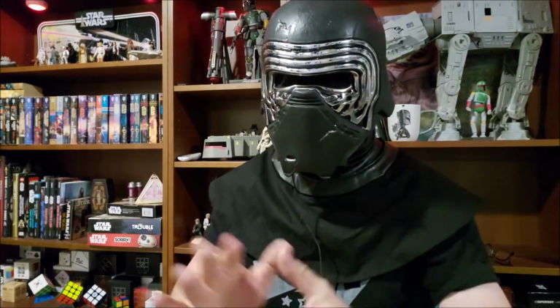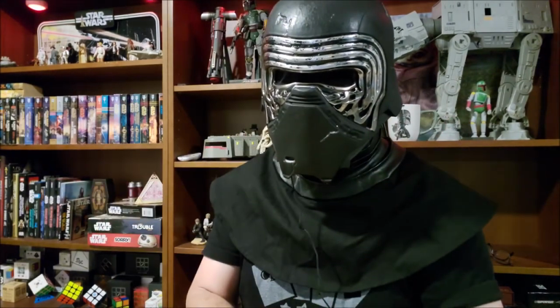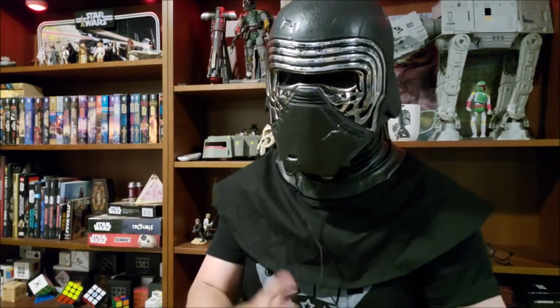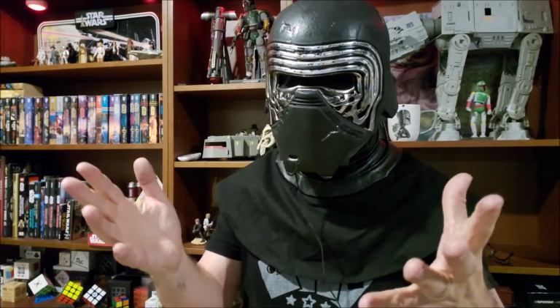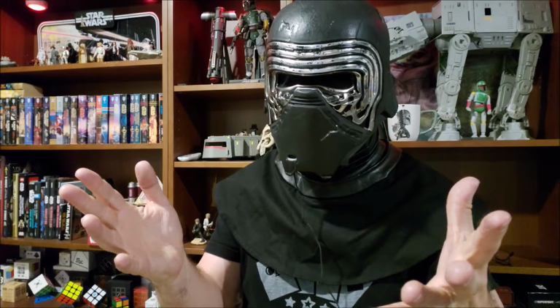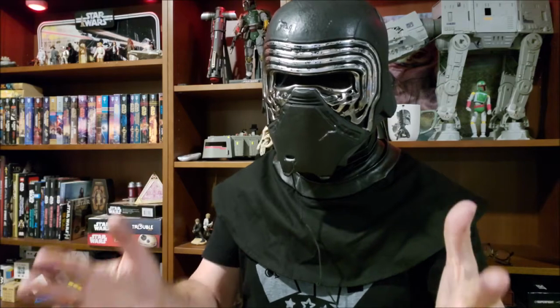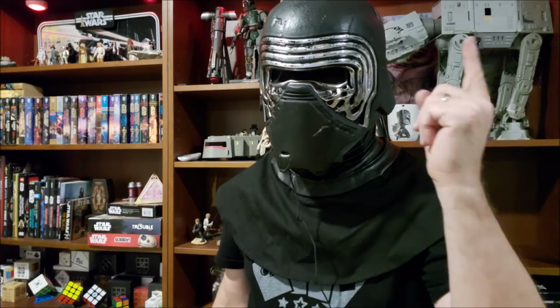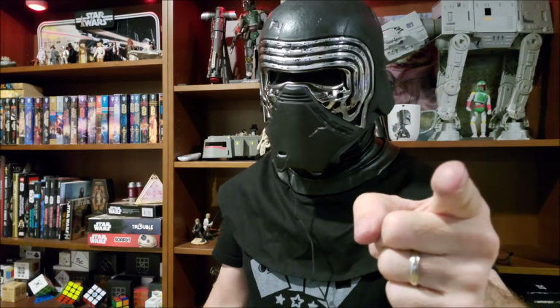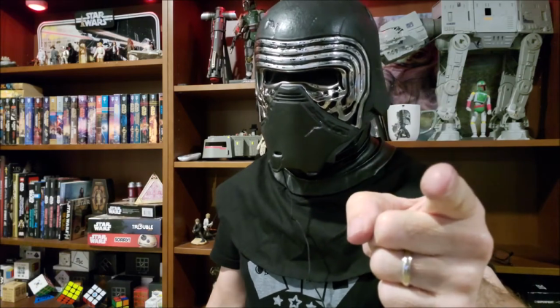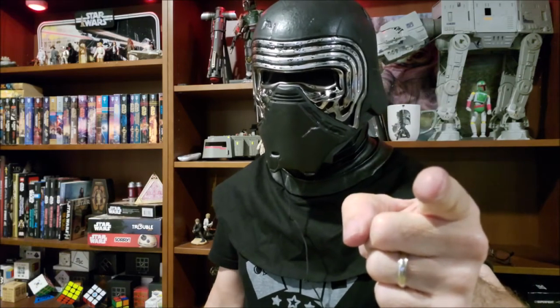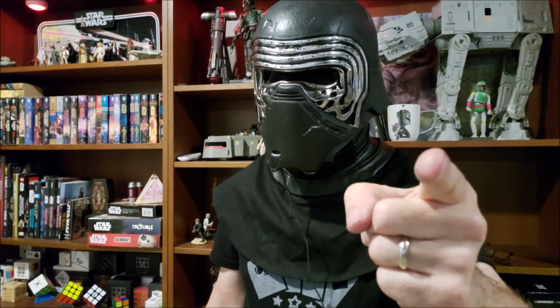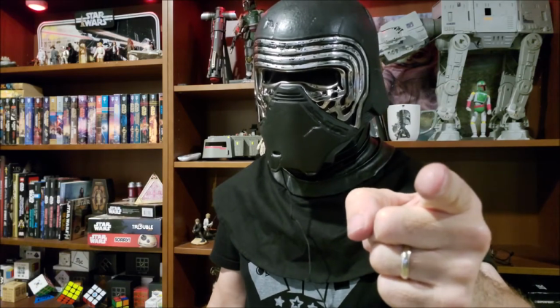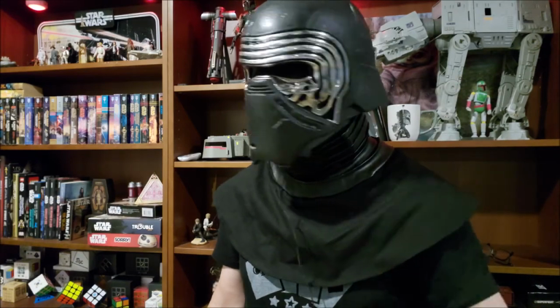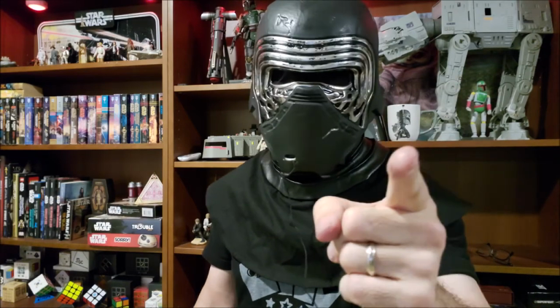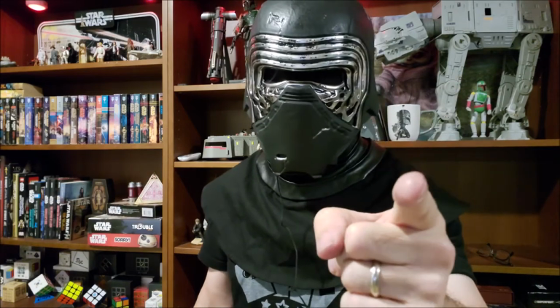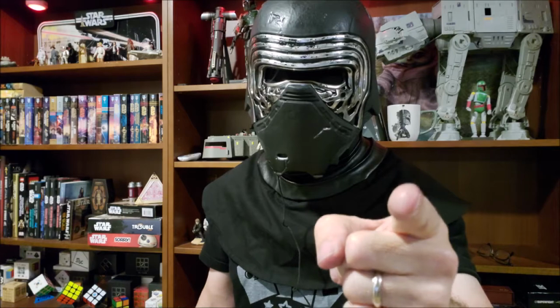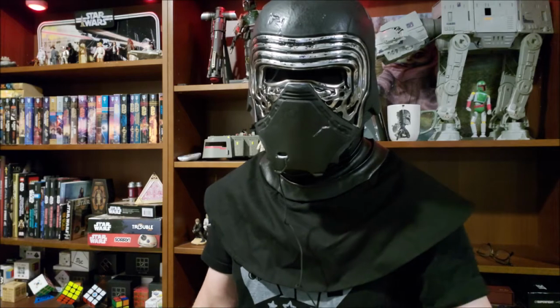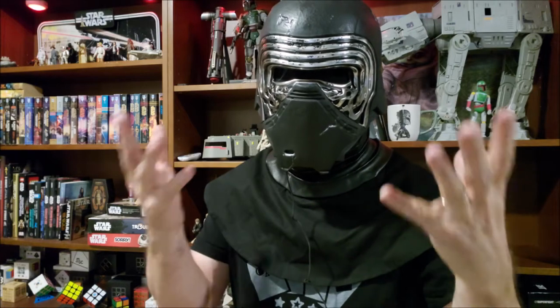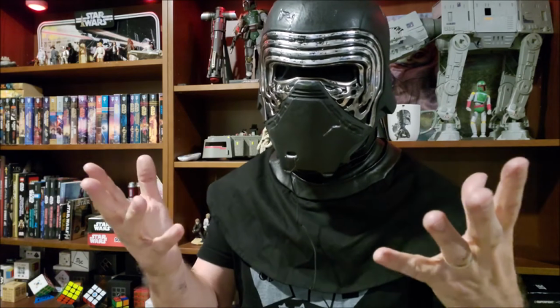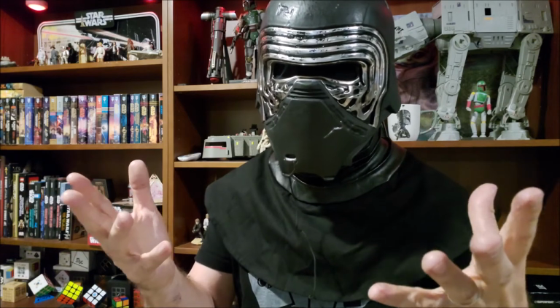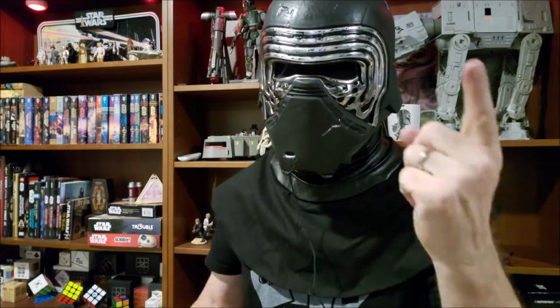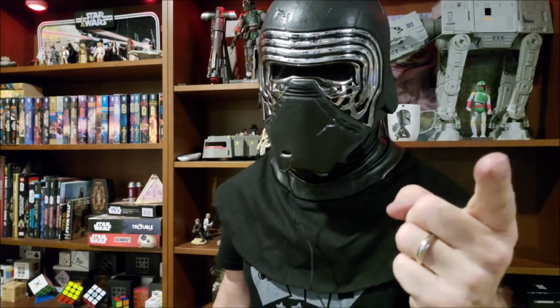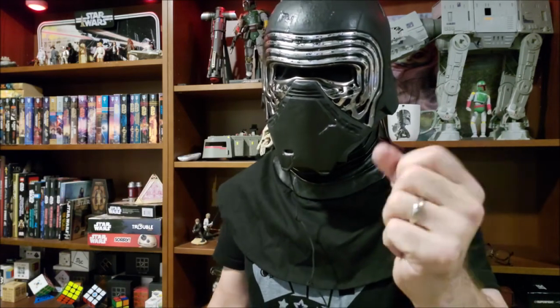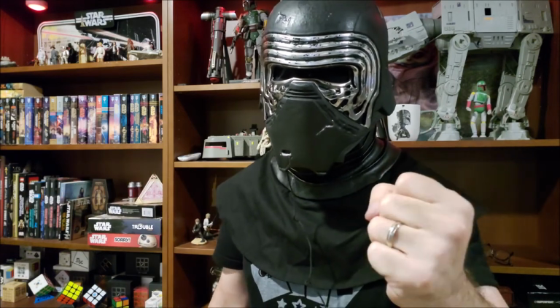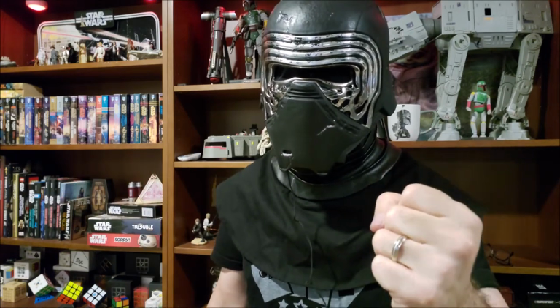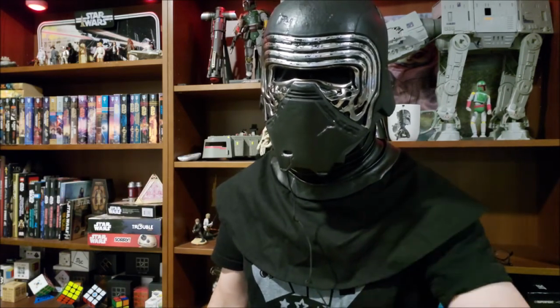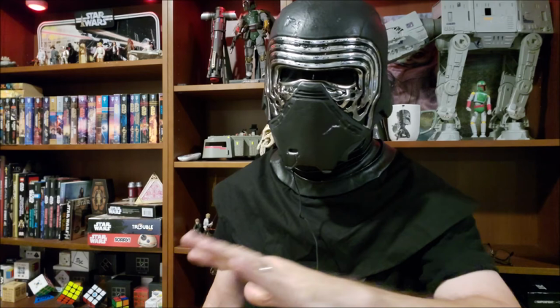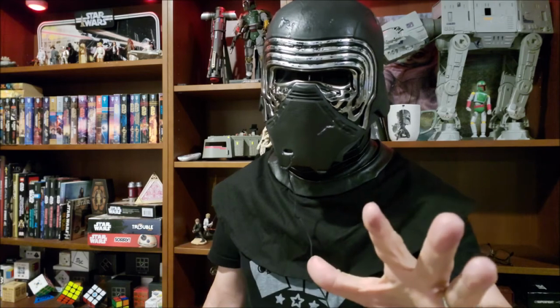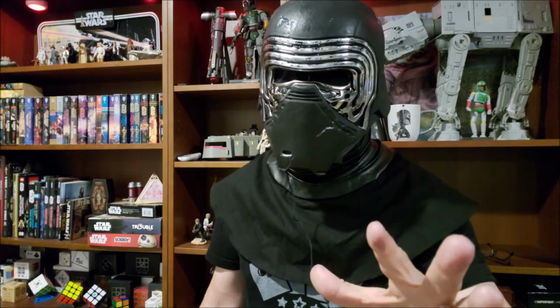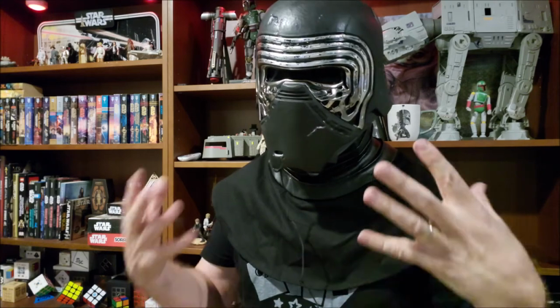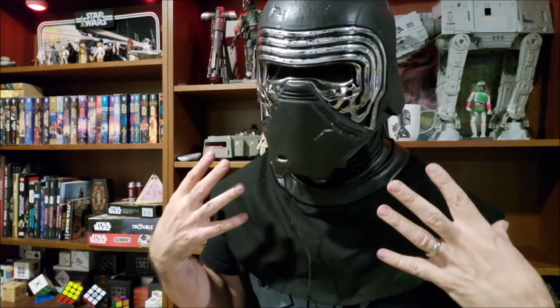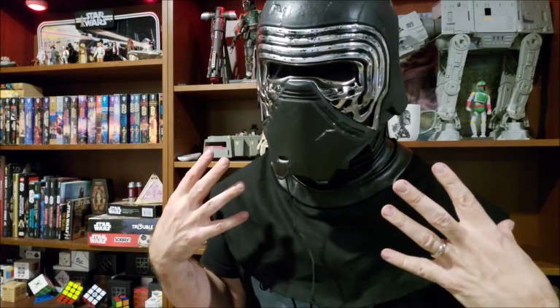So this is what it sounds like with the voice changer: 'Bring me Skywalker and those plans.' 'Black droid.' 'Grandfather, I will finish what you started.' 'Don't be afraid. I feel it too.'